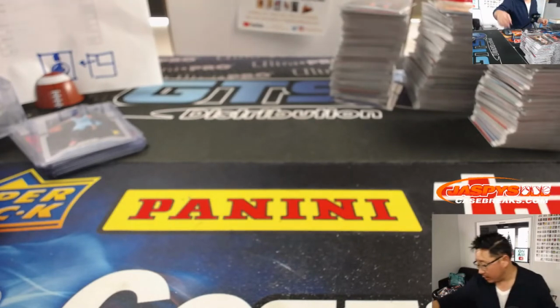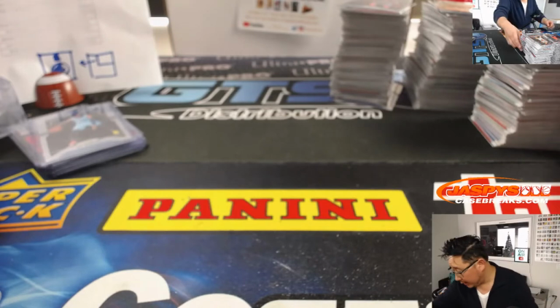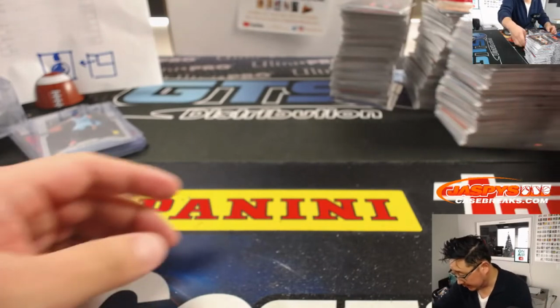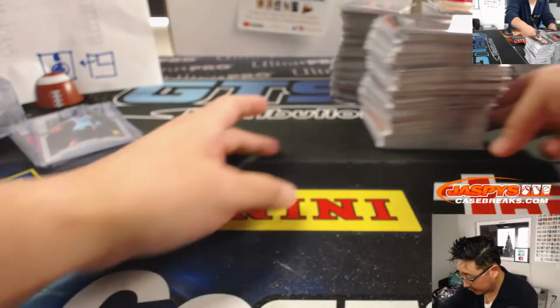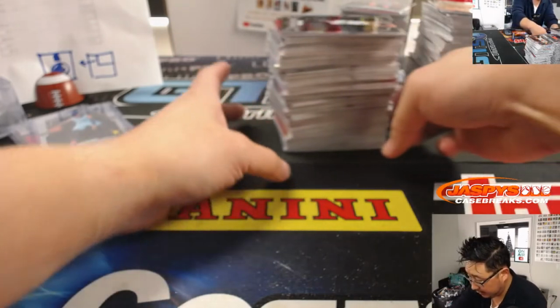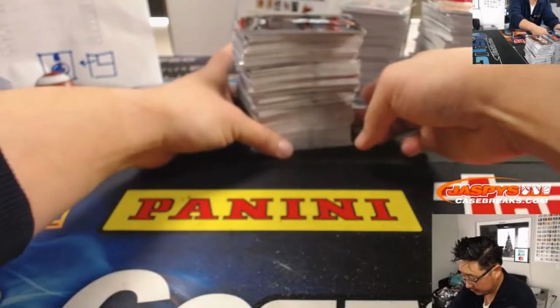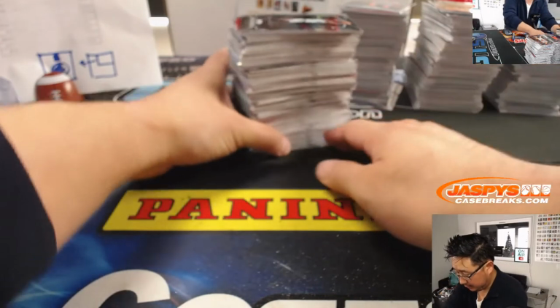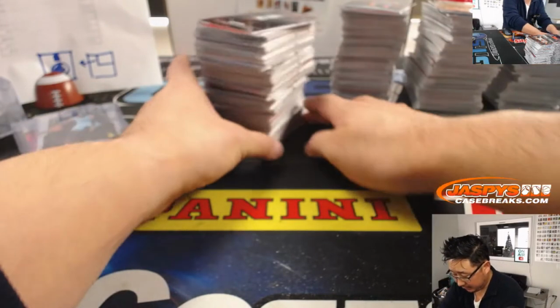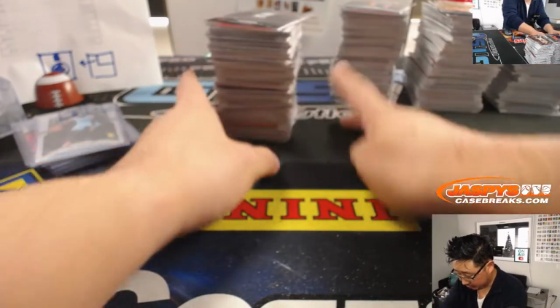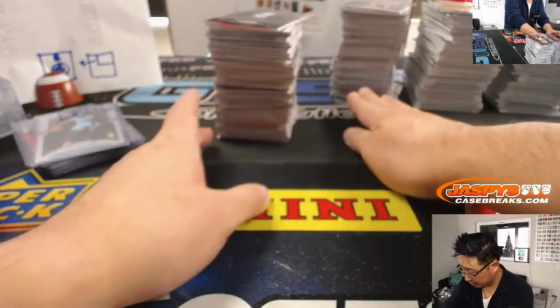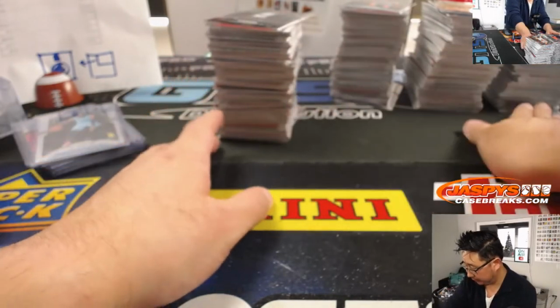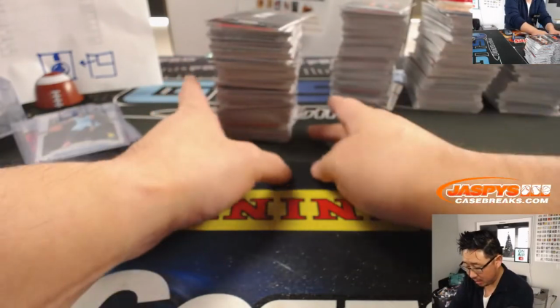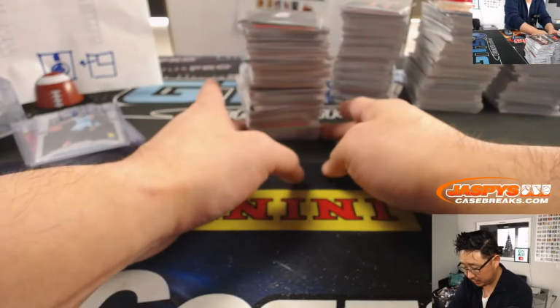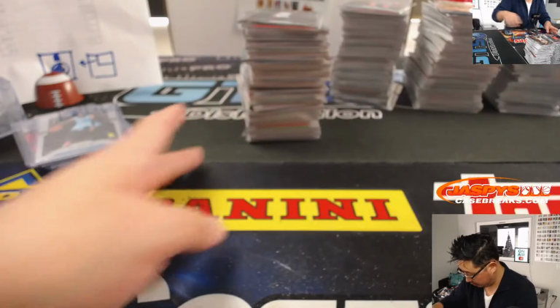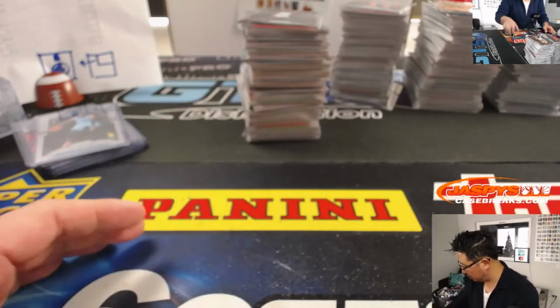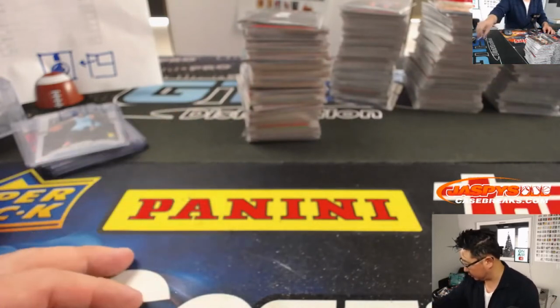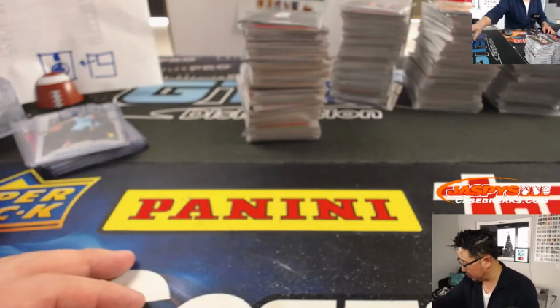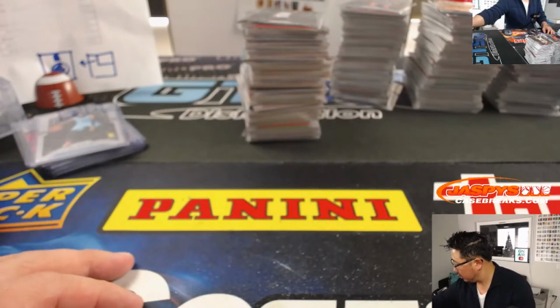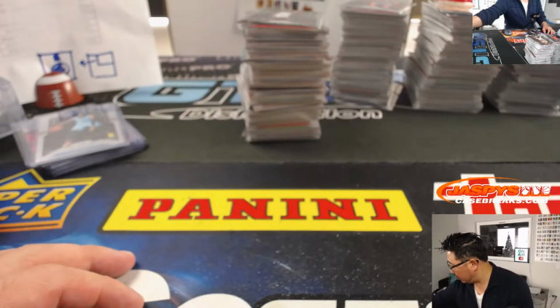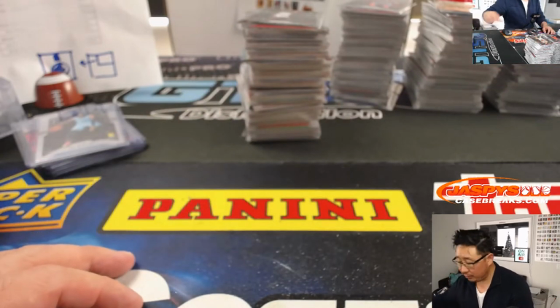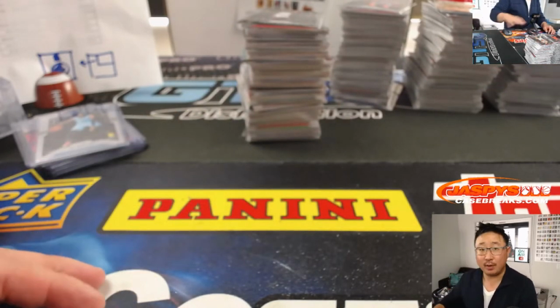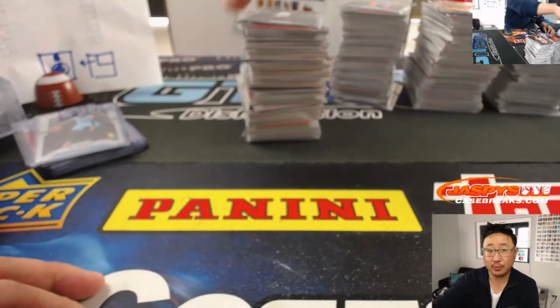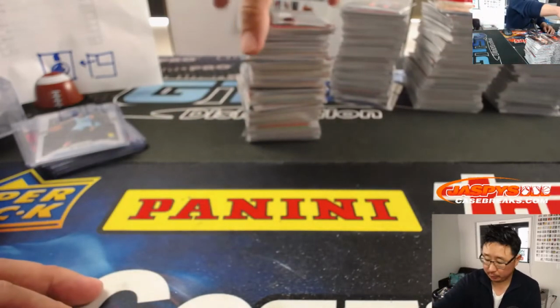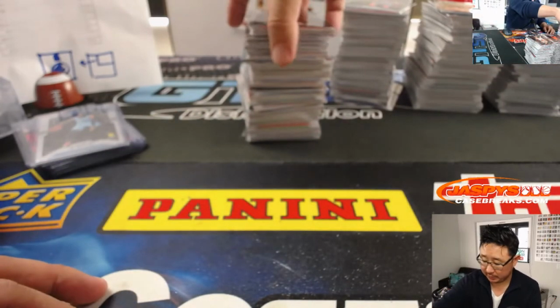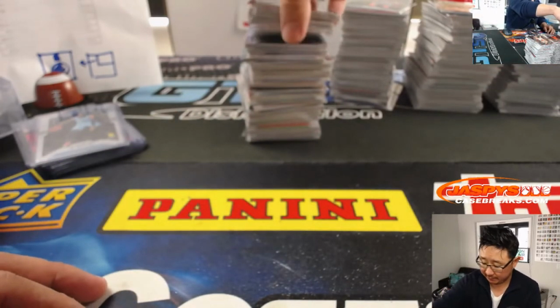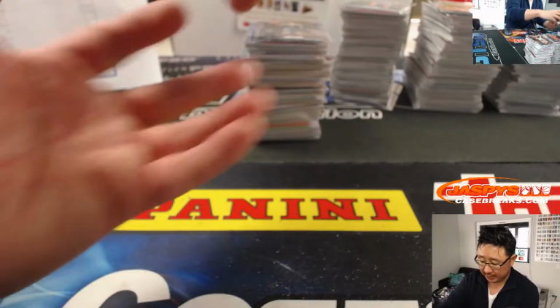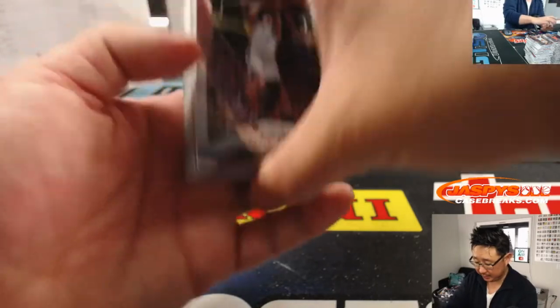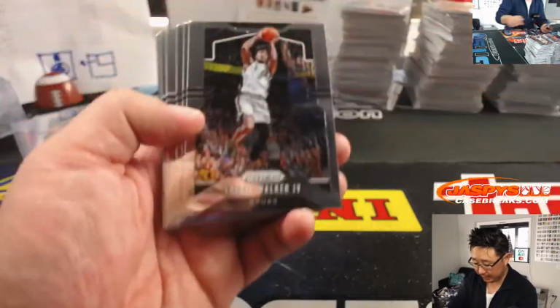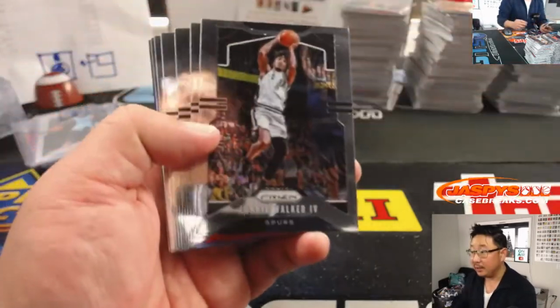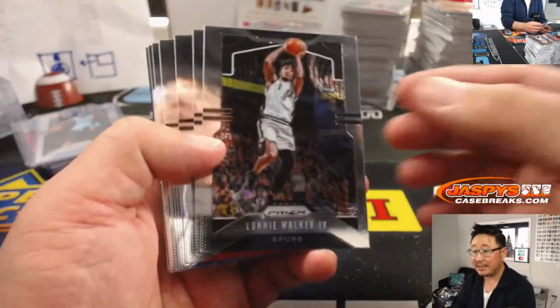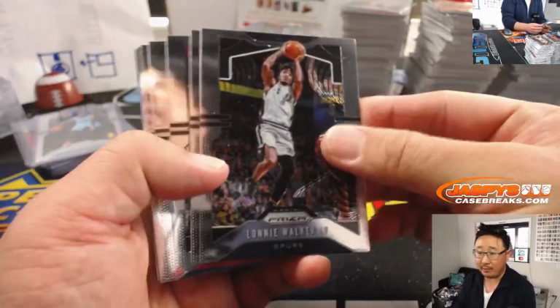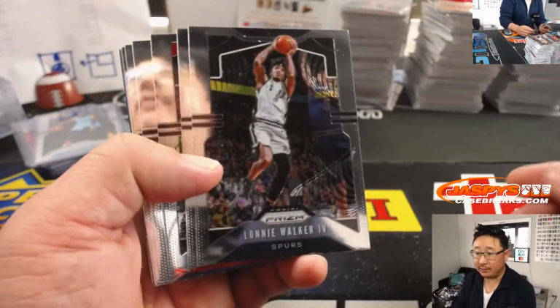Alright, next stack right here — and this is it. One, two, three, four boxes to go, and then we are done-zos. We can do the next one, folks — the next Prism, second half of this case. I think there's only a team random that we have to do.